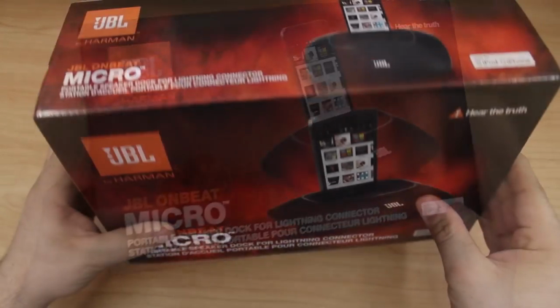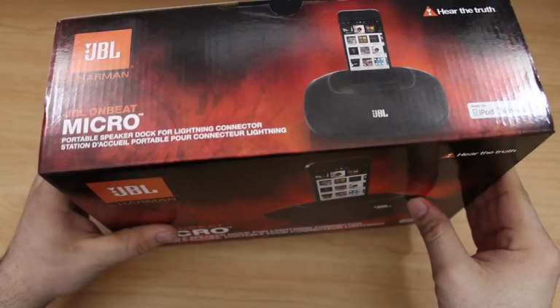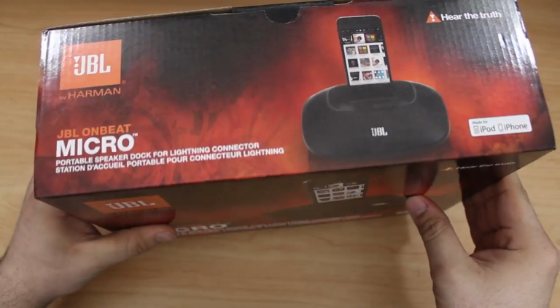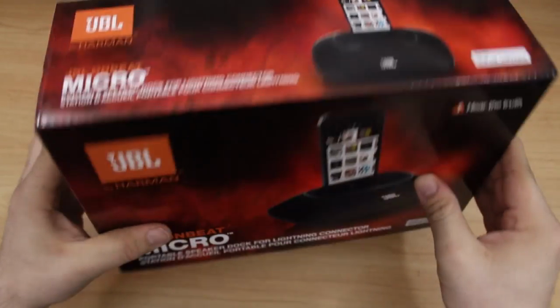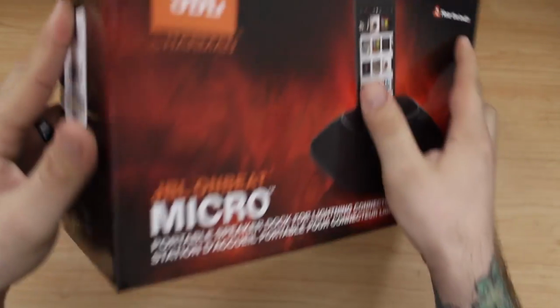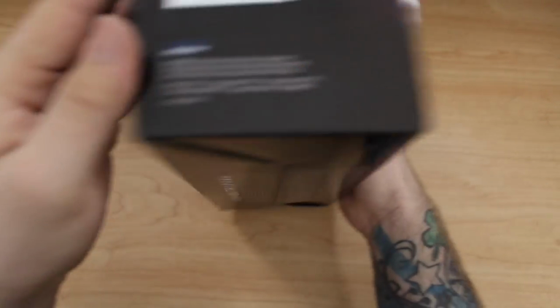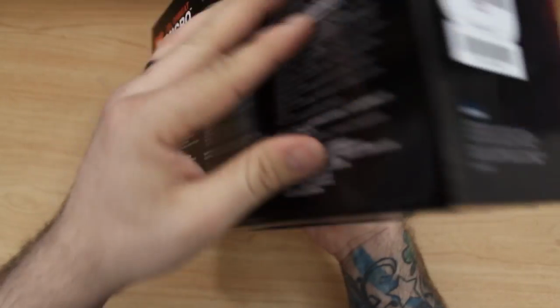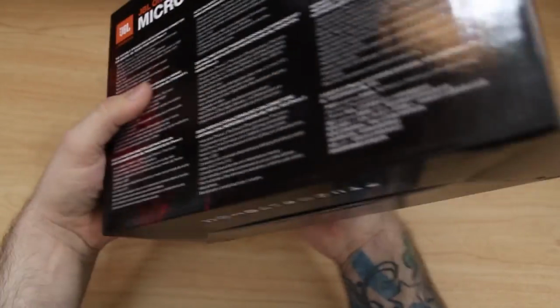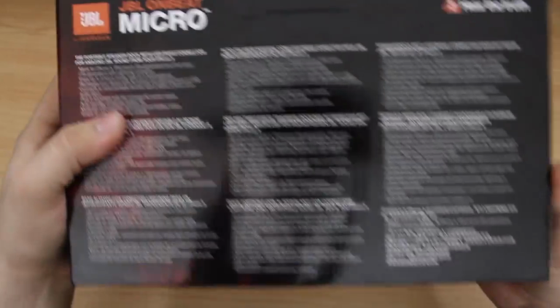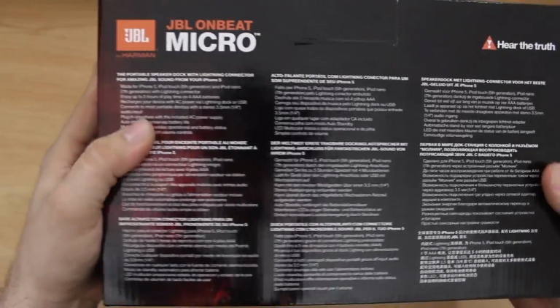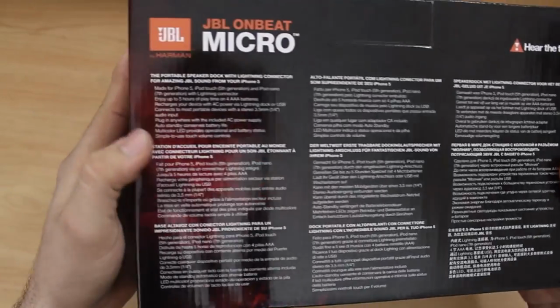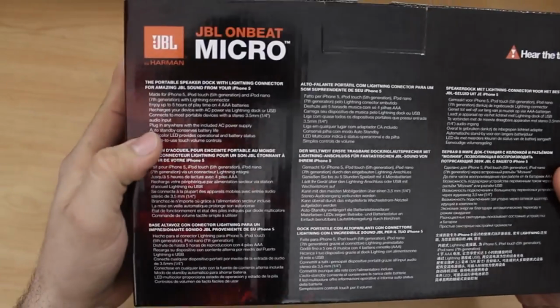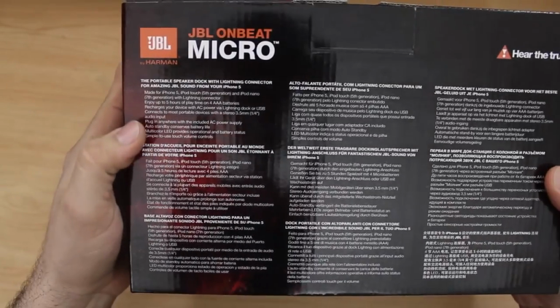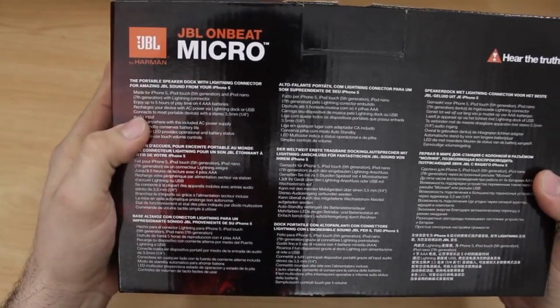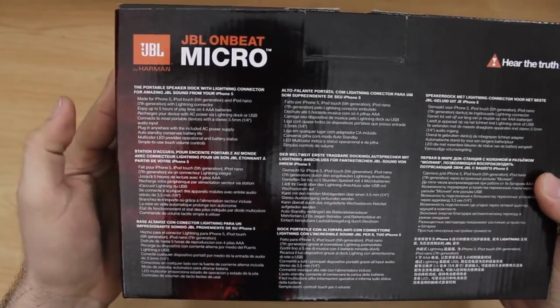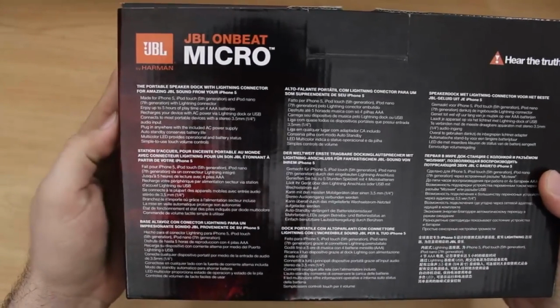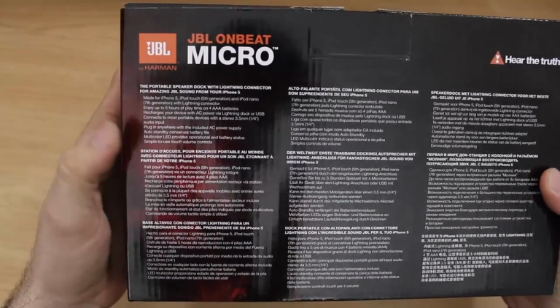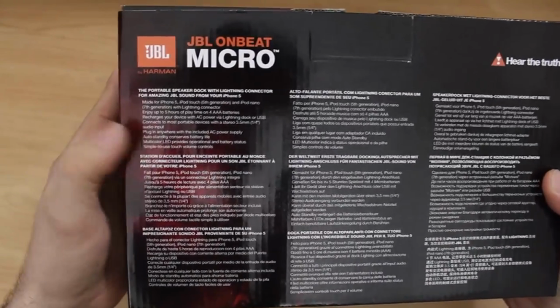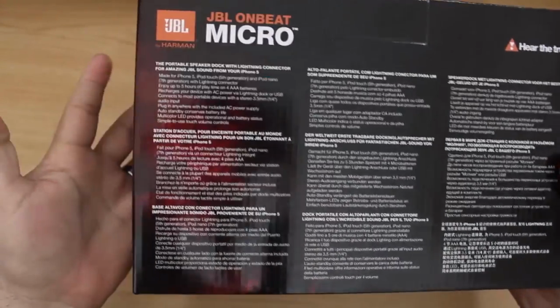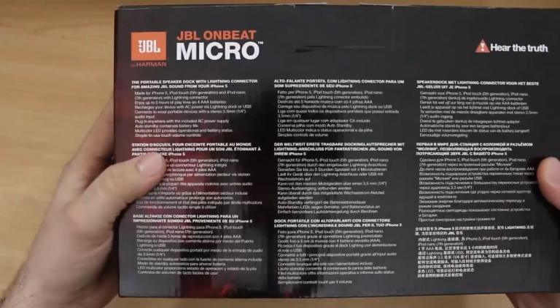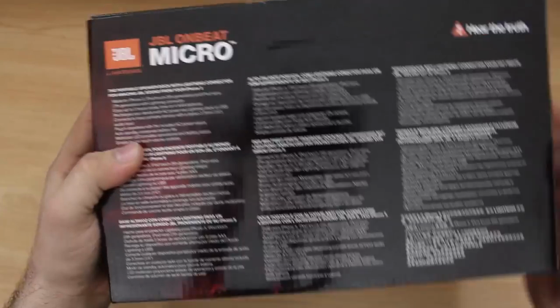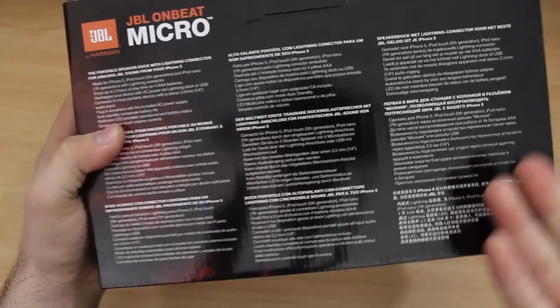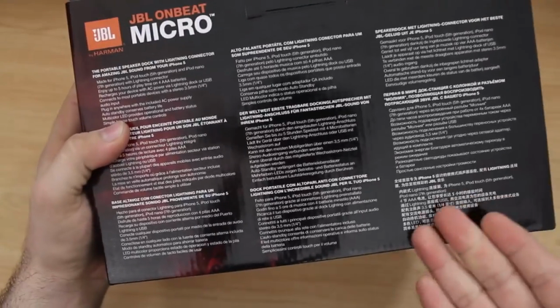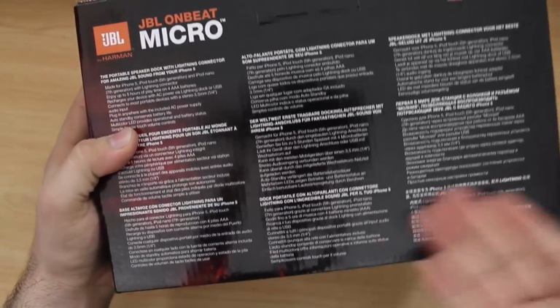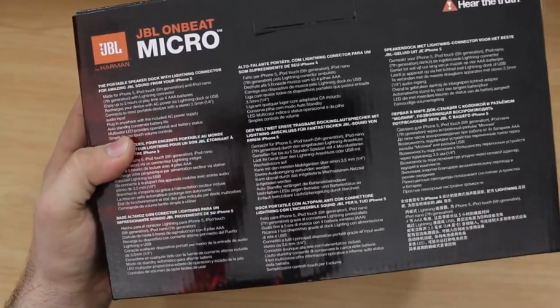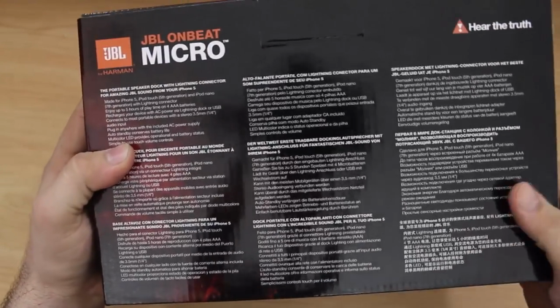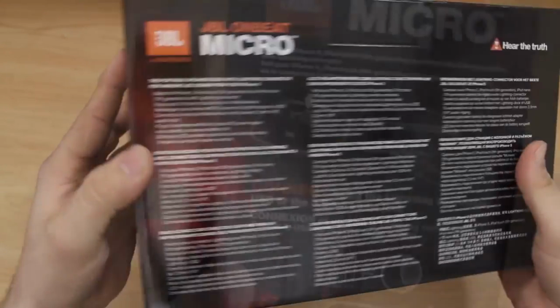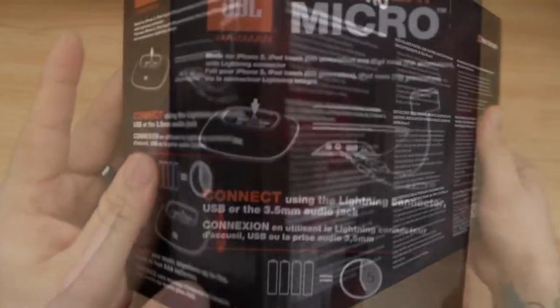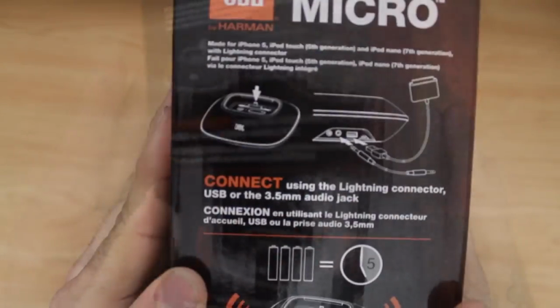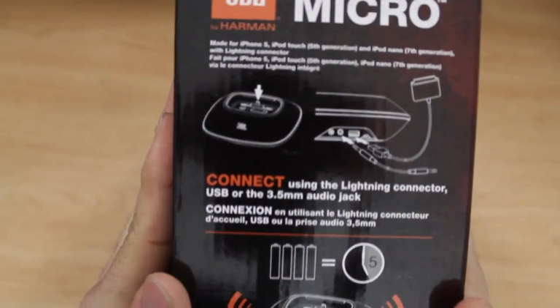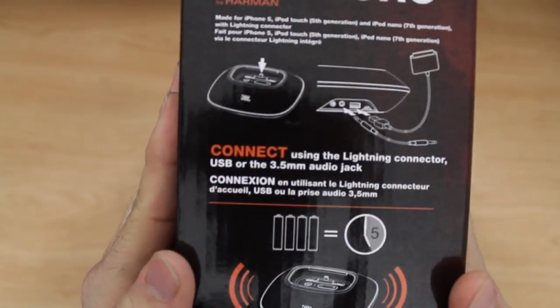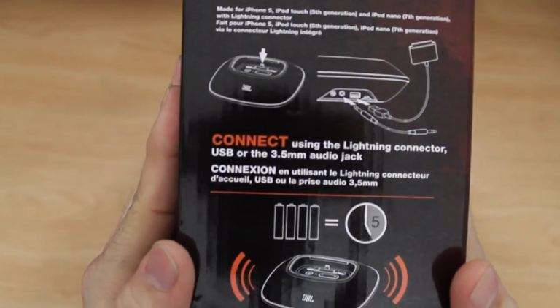On the top of the box we don't have much going on. Let's flip it around to the back side where we get some brief specifications — made for iPhone 5. It will recharge the device when it's plugged in with AC power, and it also operates via batteries, as you can see on the side.